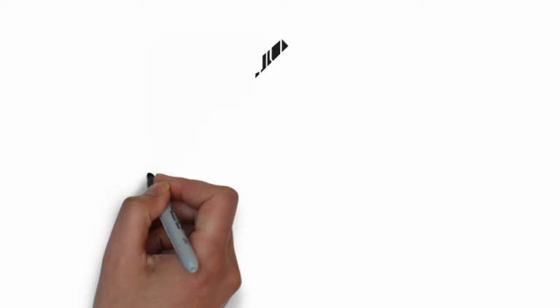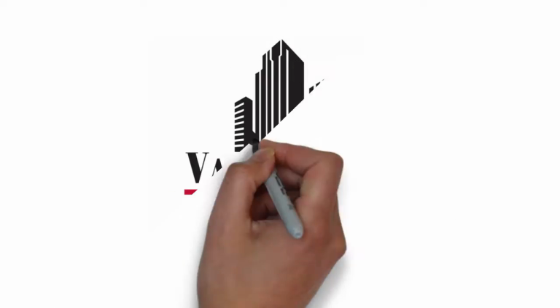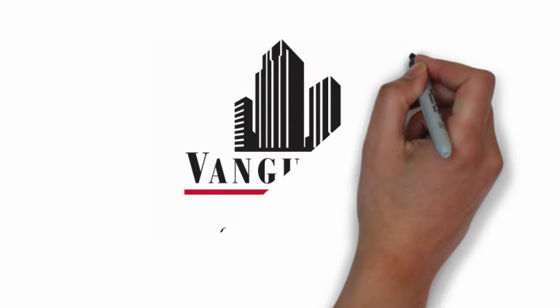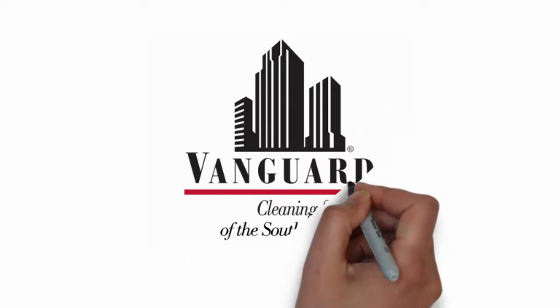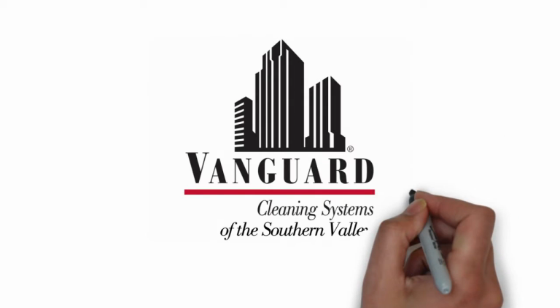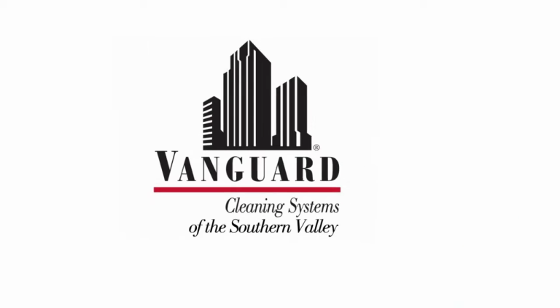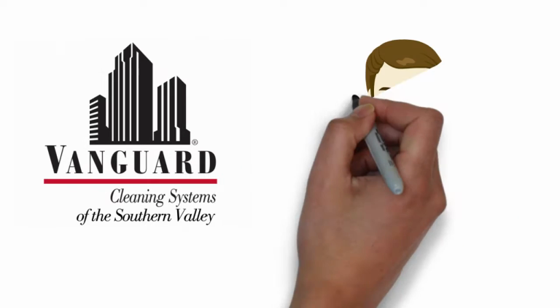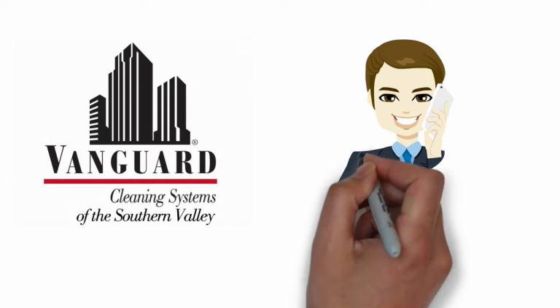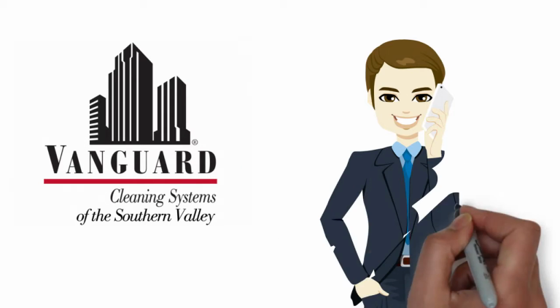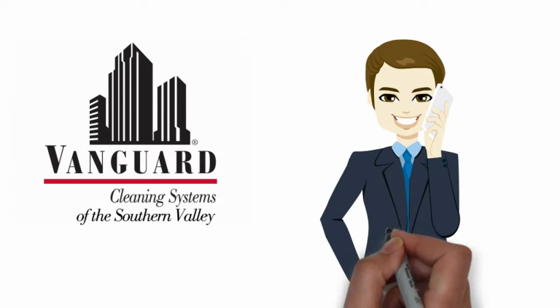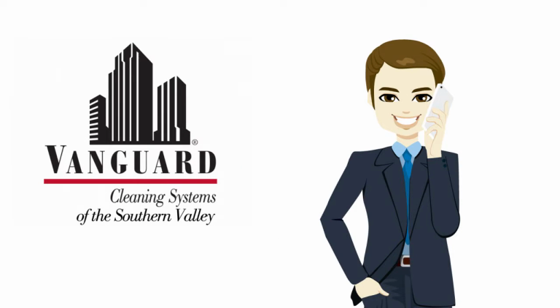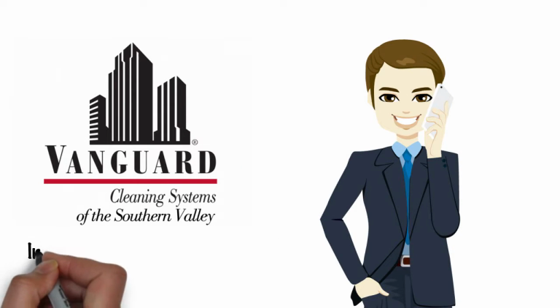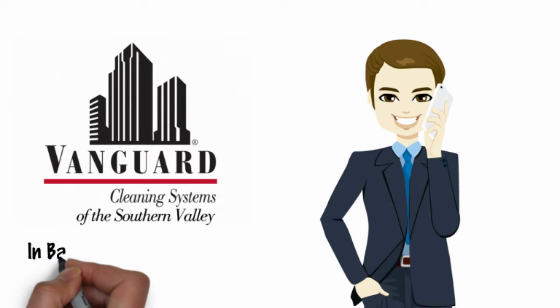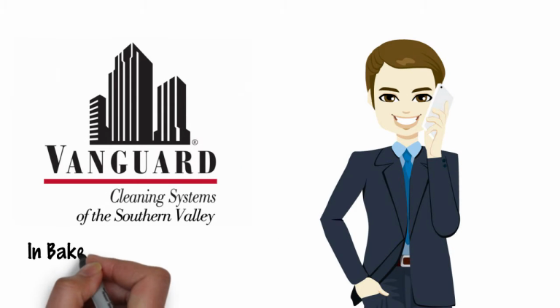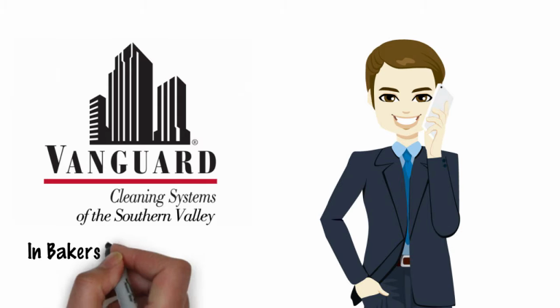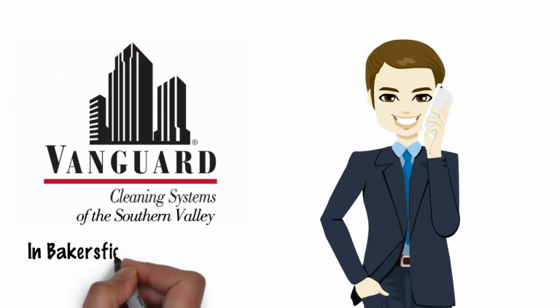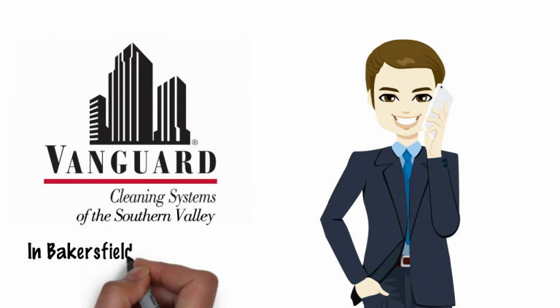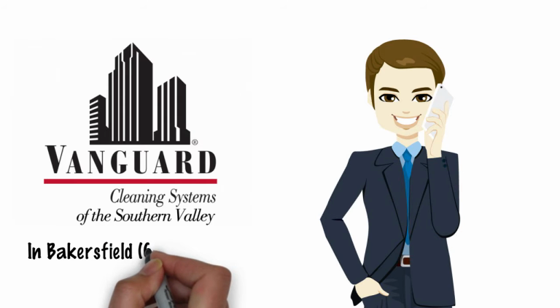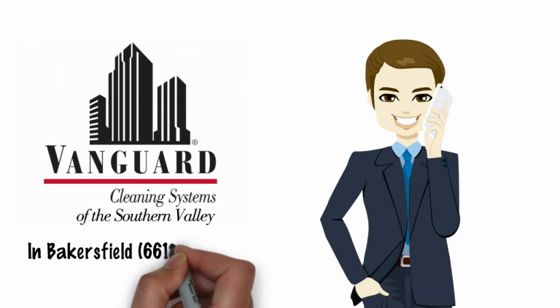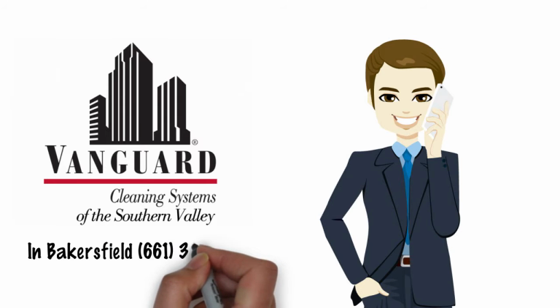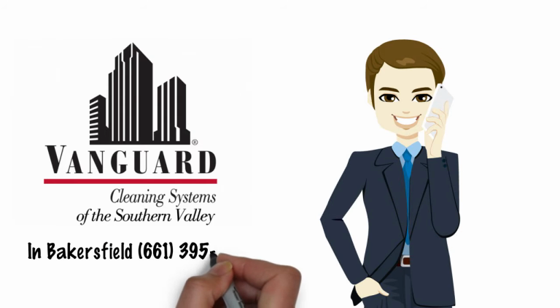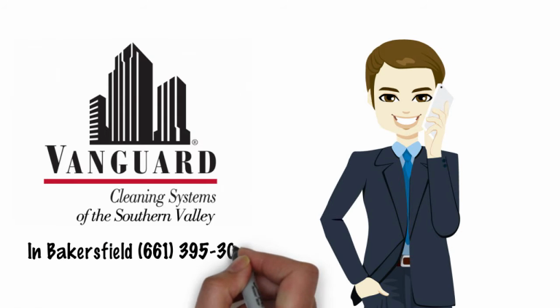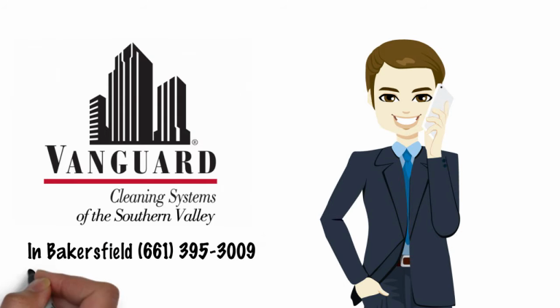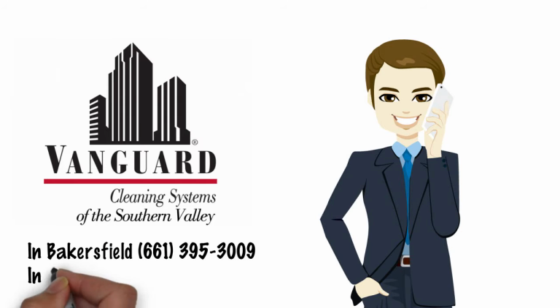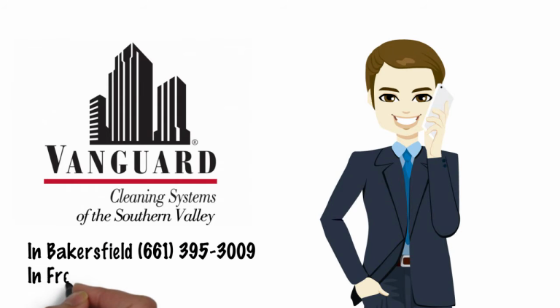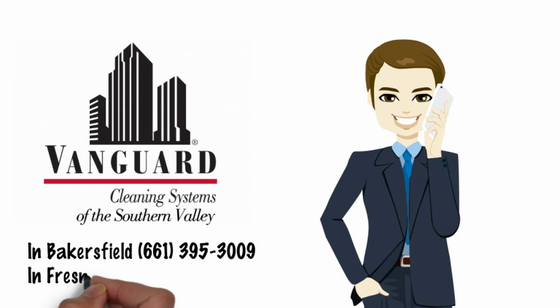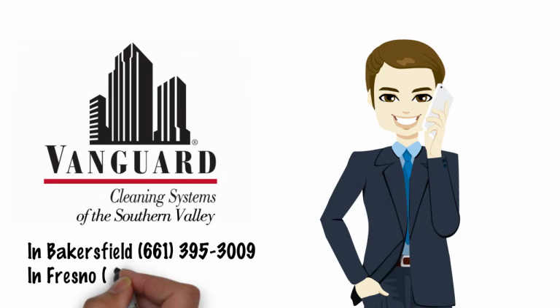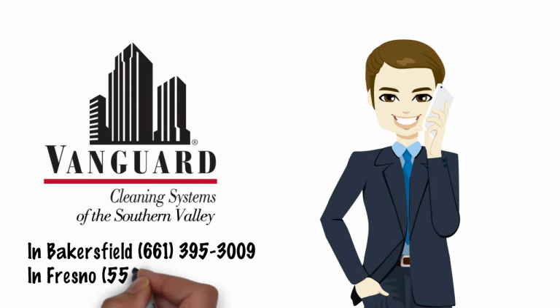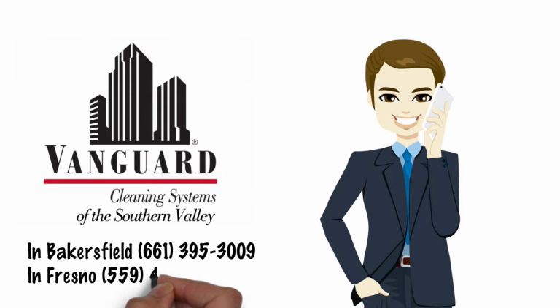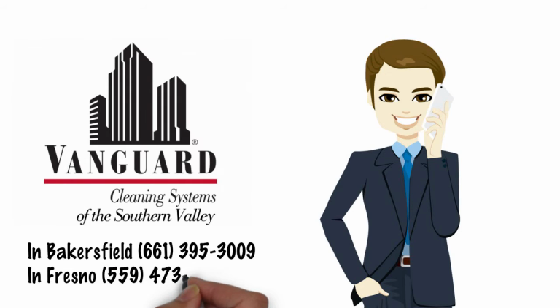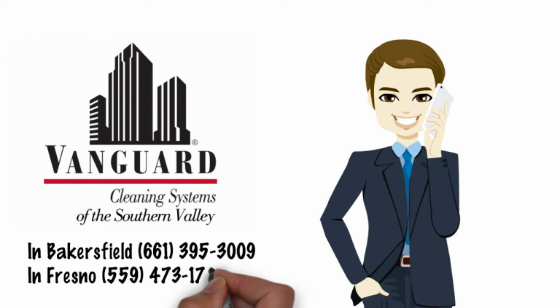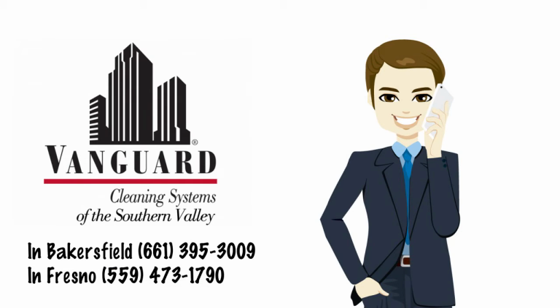Discover the Vanguard cleaning system's difference. Give us a call today in Bakersfield, 661-395-3009, or in Fresno, 559-473-1790.